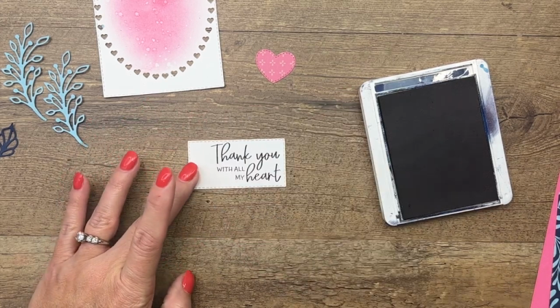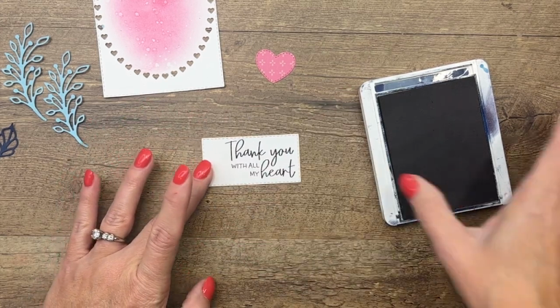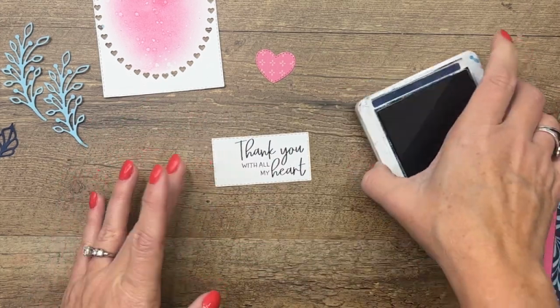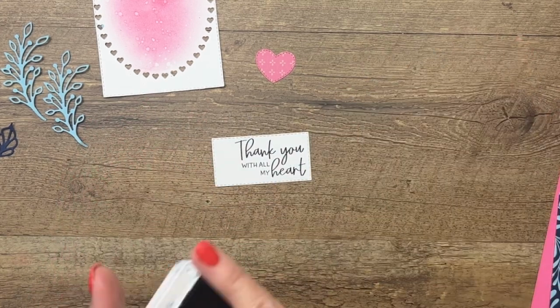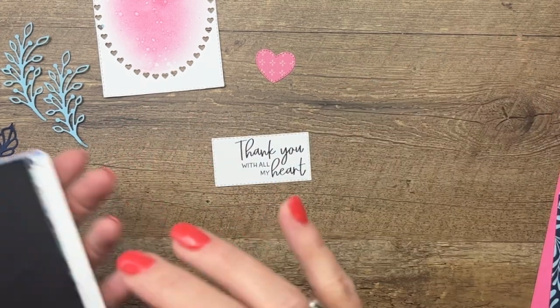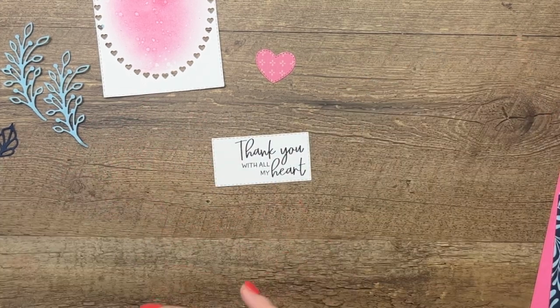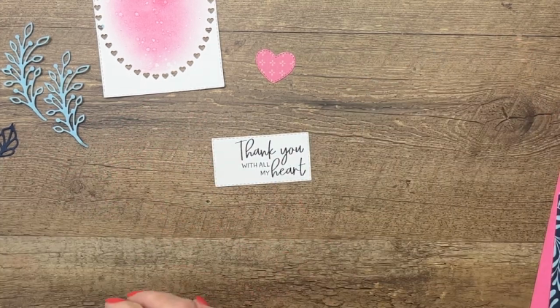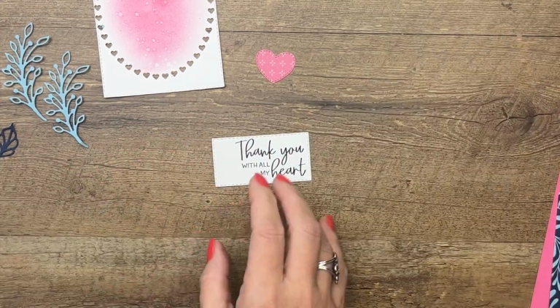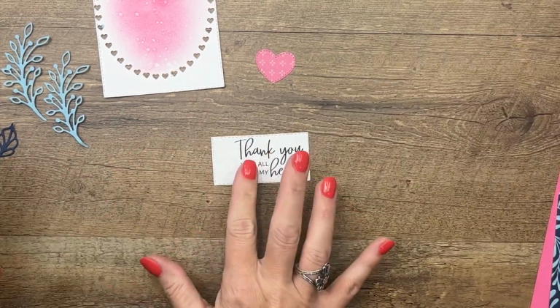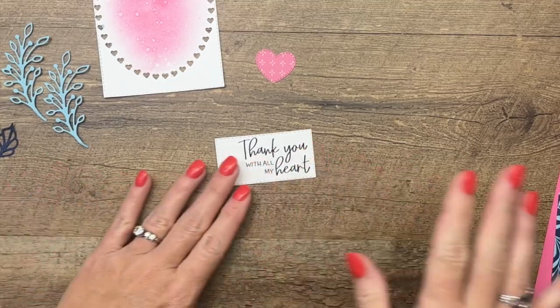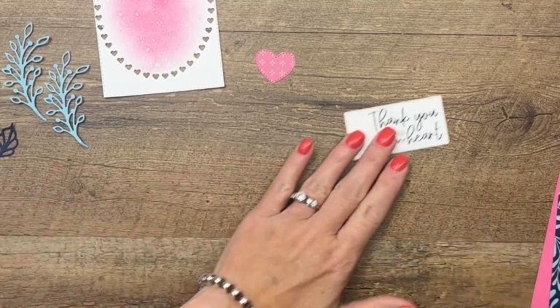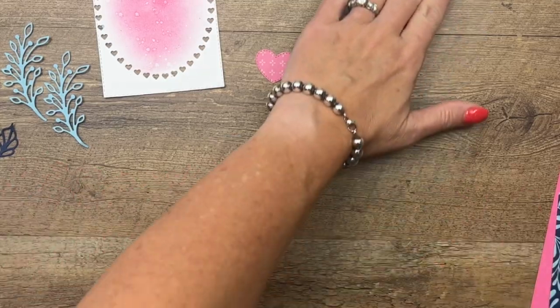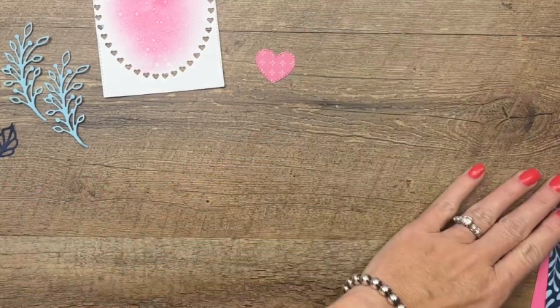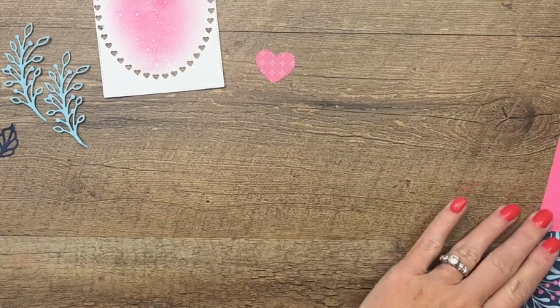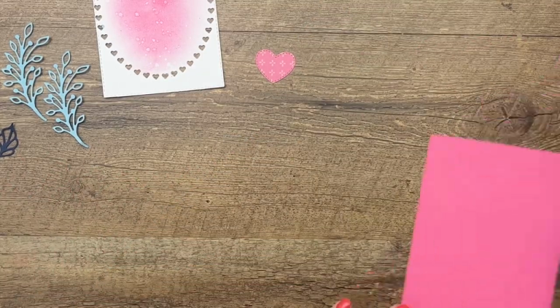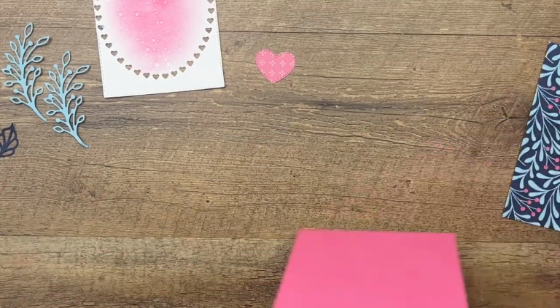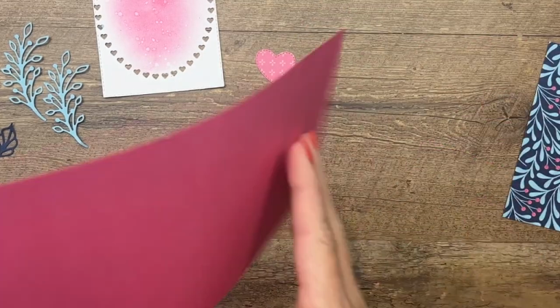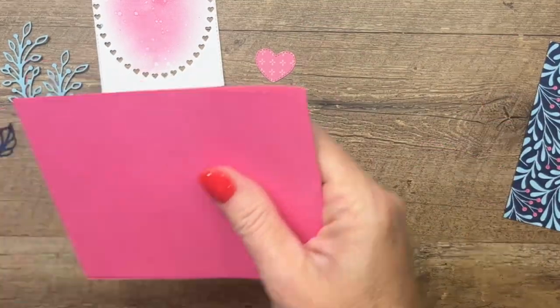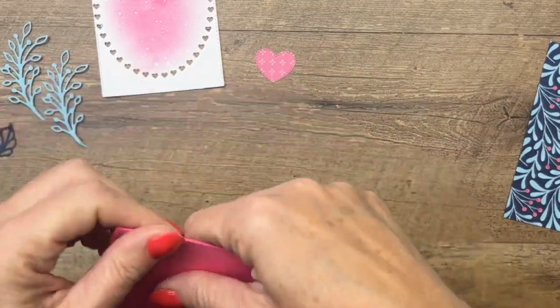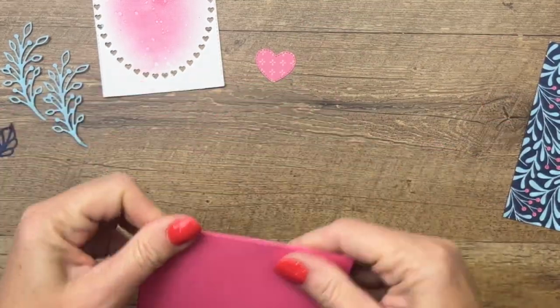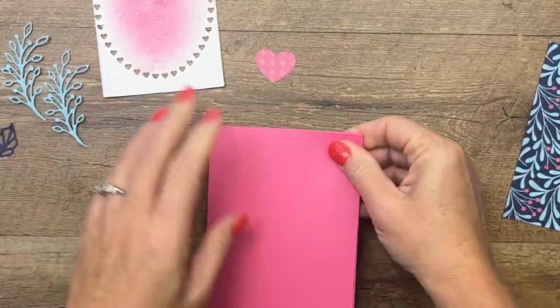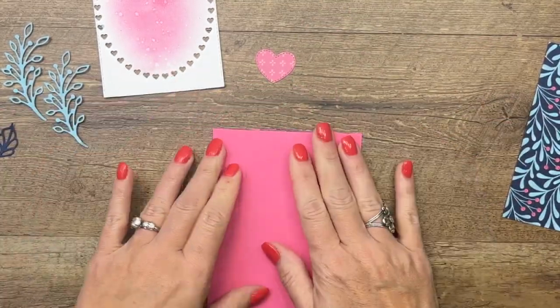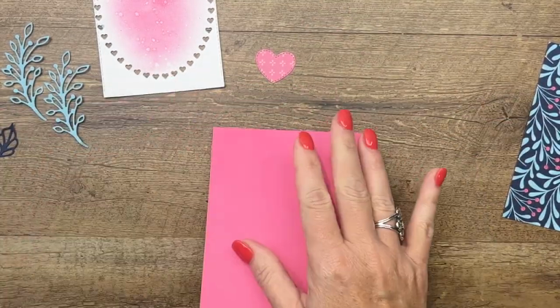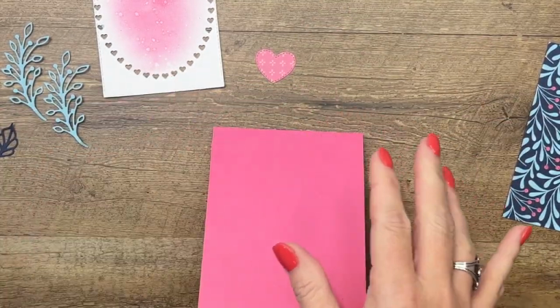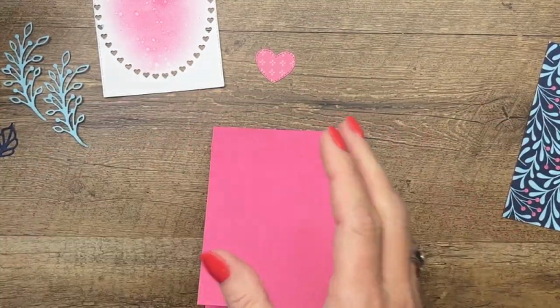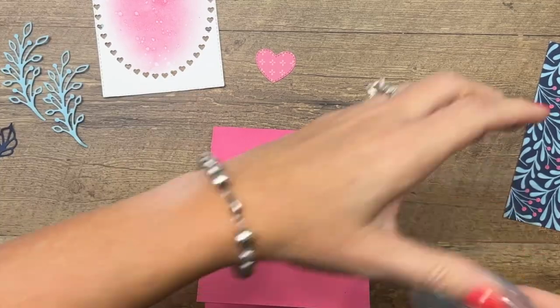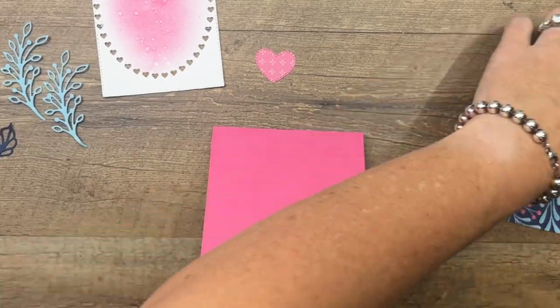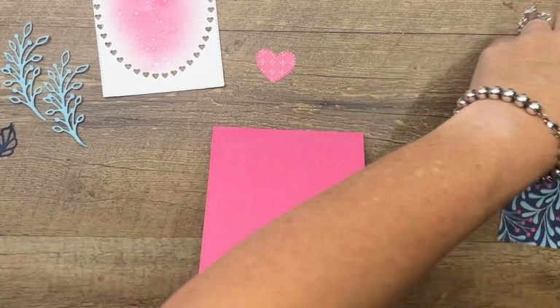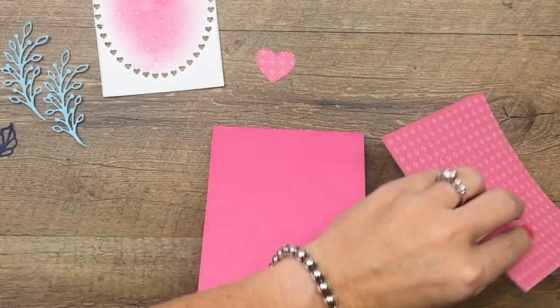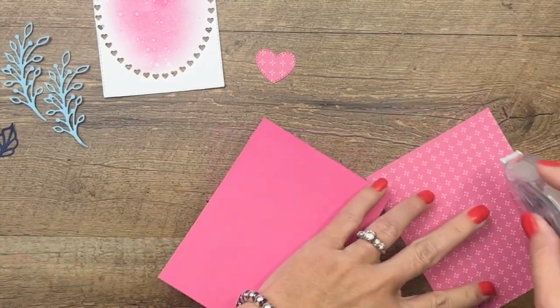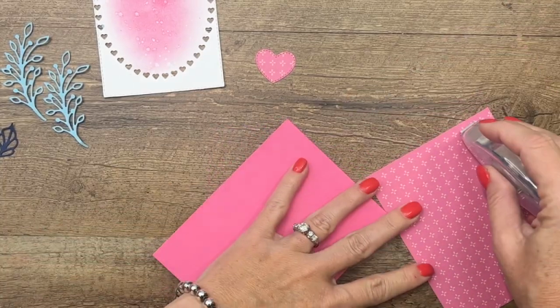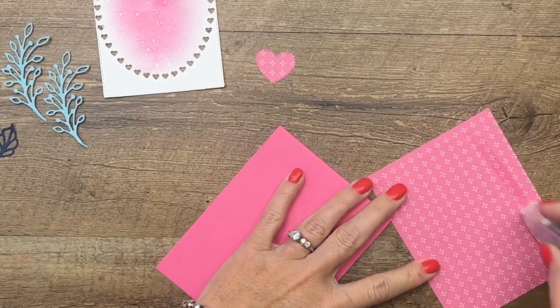We're going to stamp this sentiment on the right side of this rectangle: 'Thank you with all my heart.' I love the font on this.